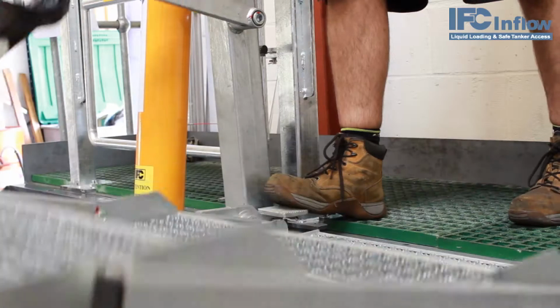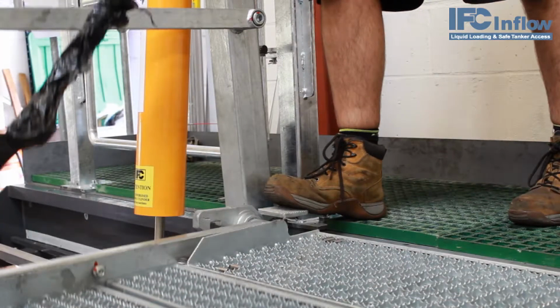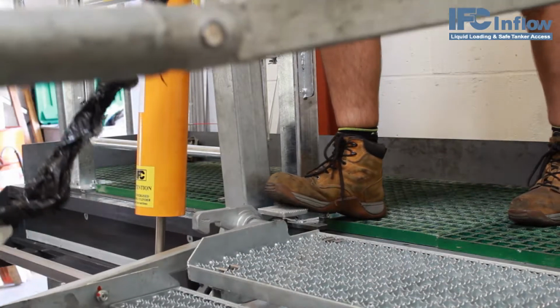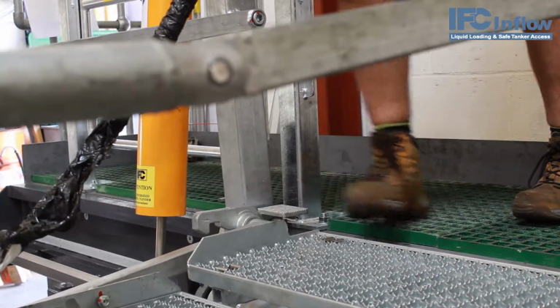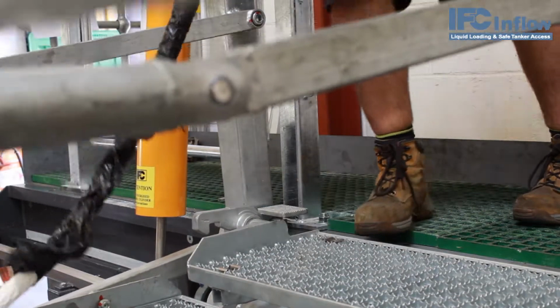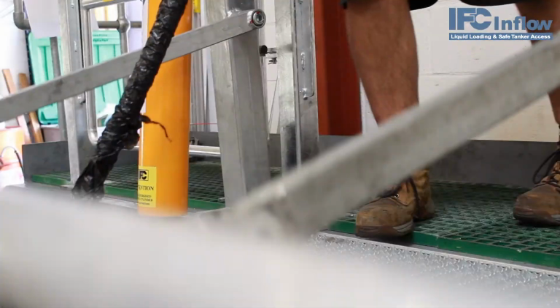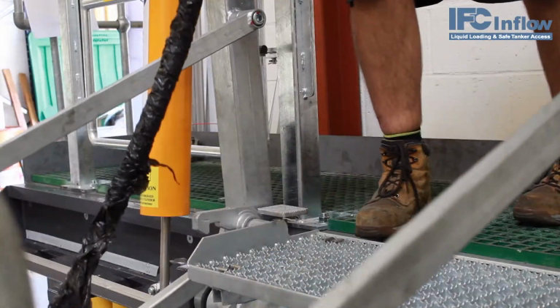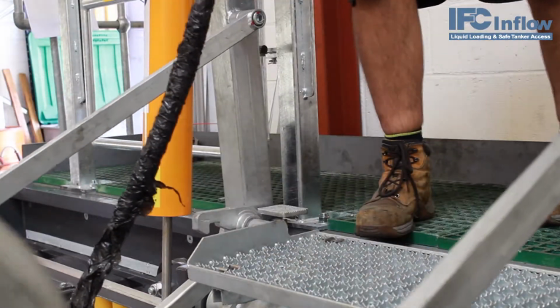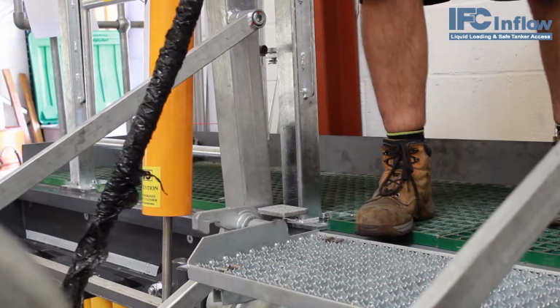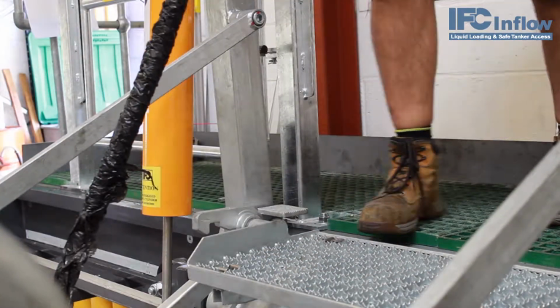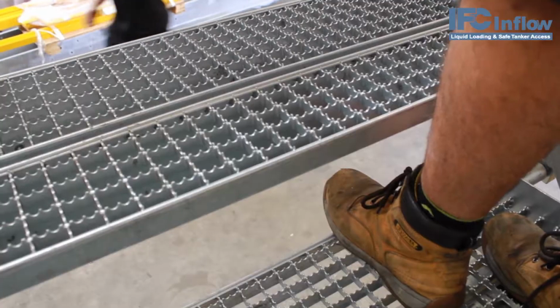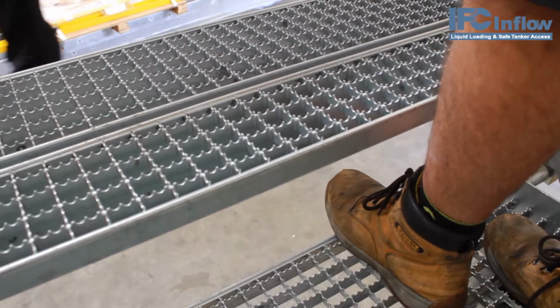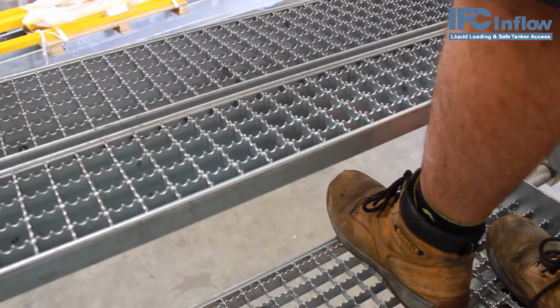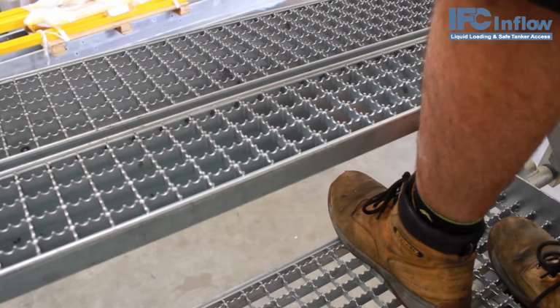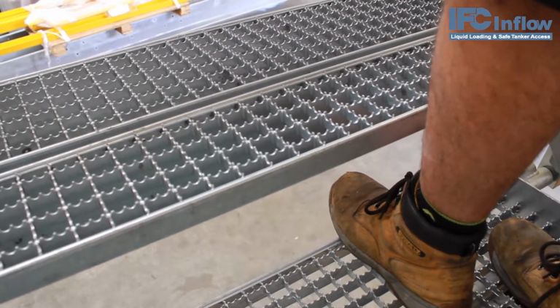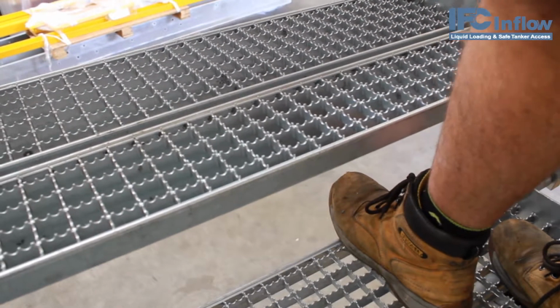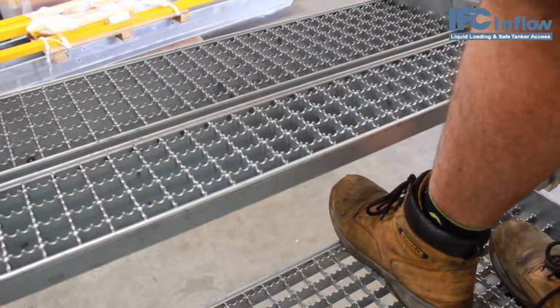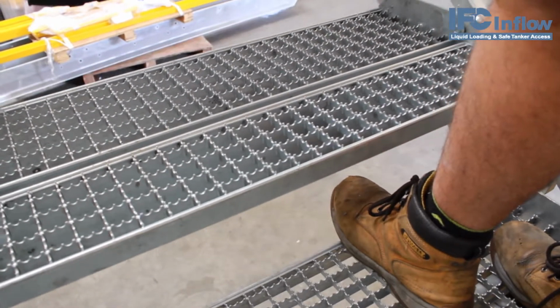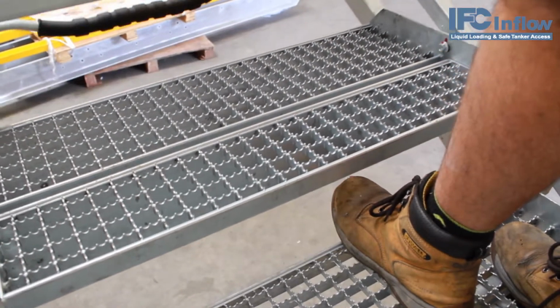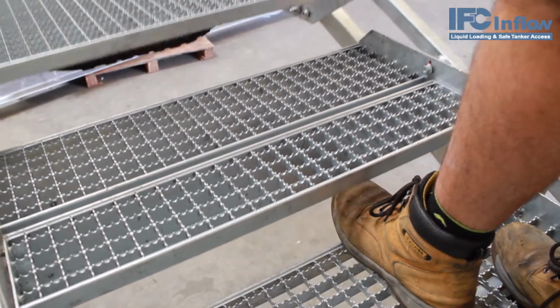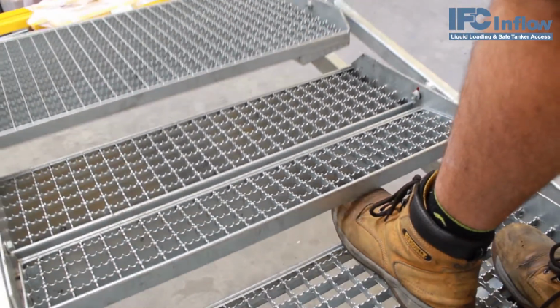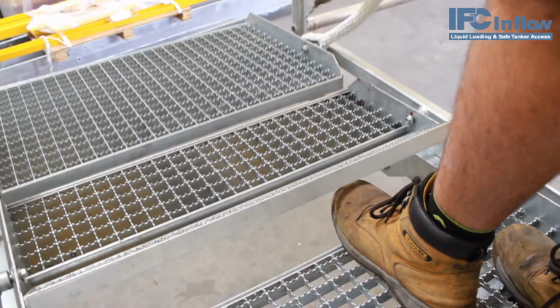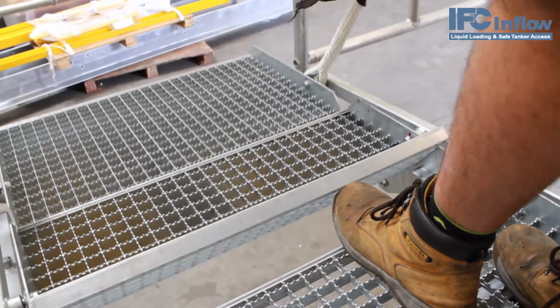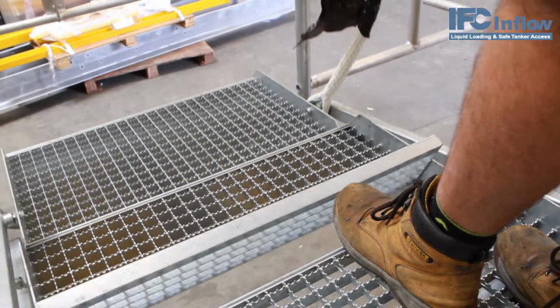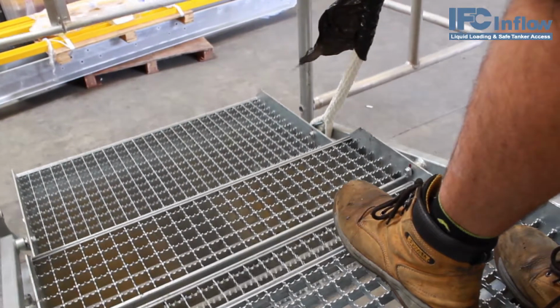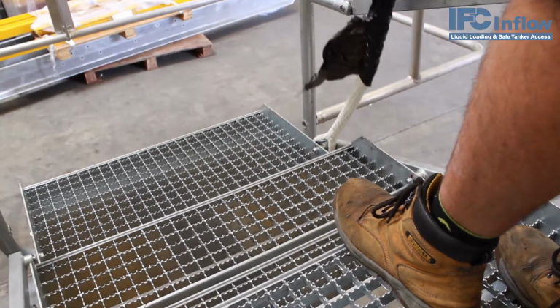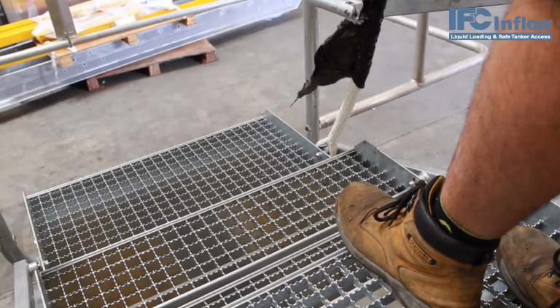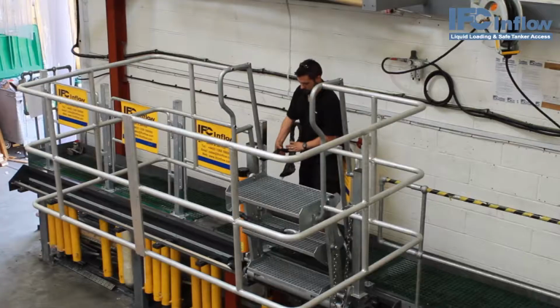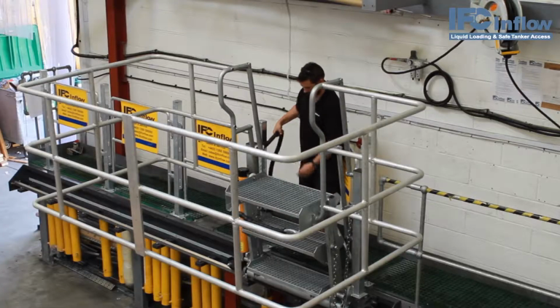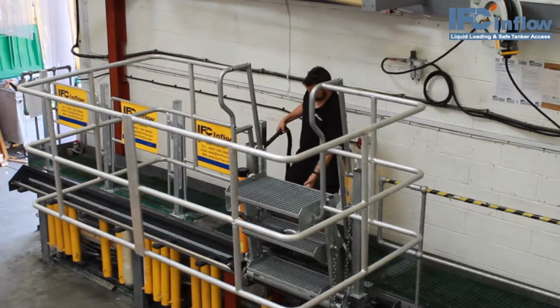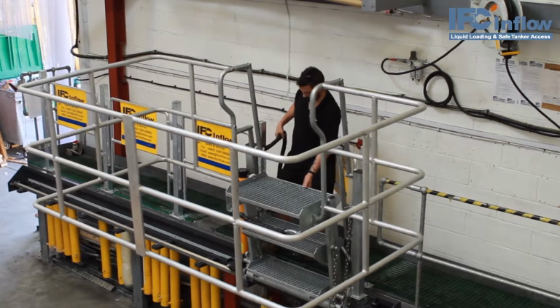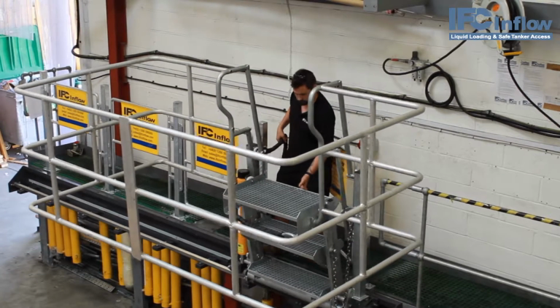Workers are even protected by our innovative tow saver, seen here being tested. The flow step is smooth and light enough to be operated single-handed, perfect for environments where manual handling concerns are an issue.